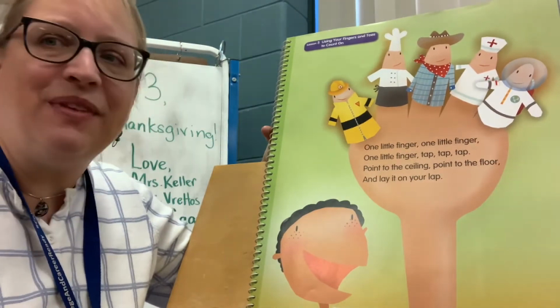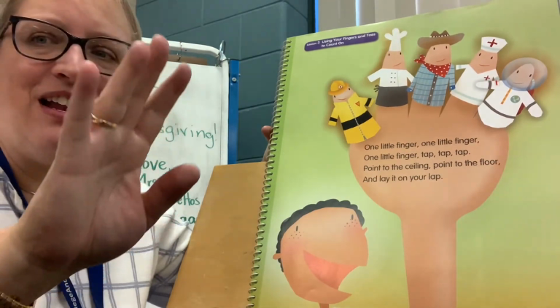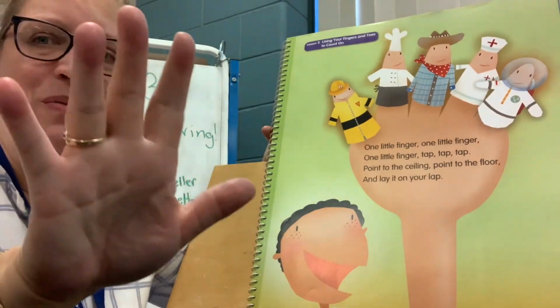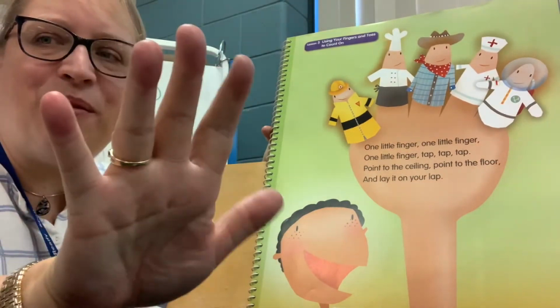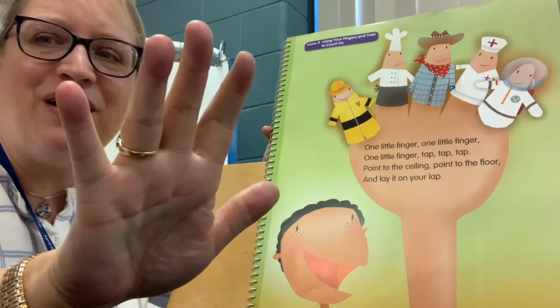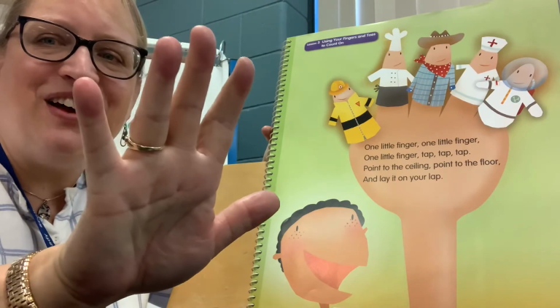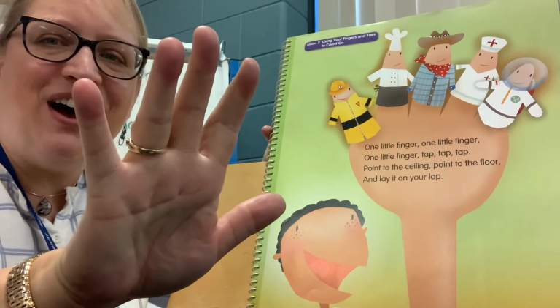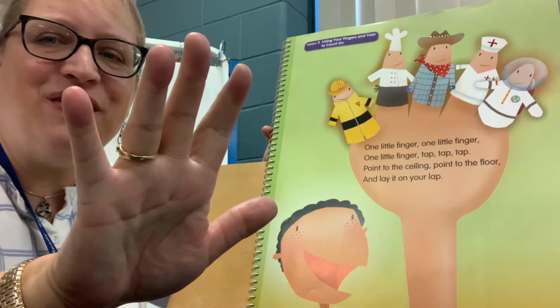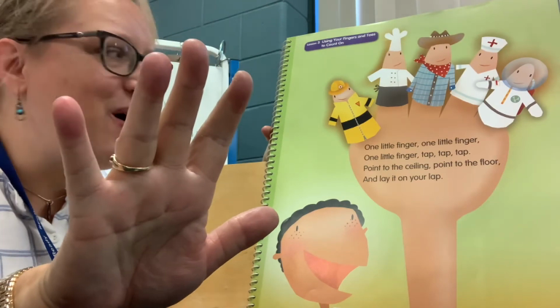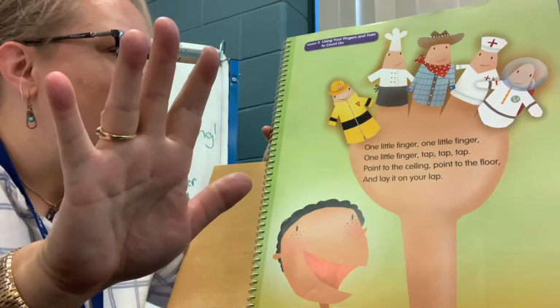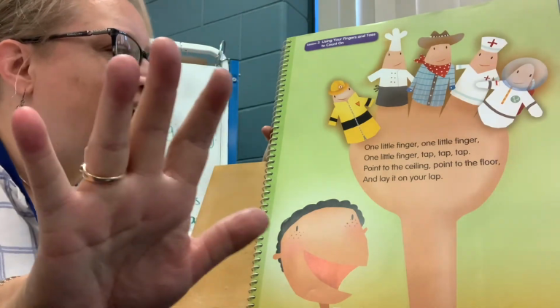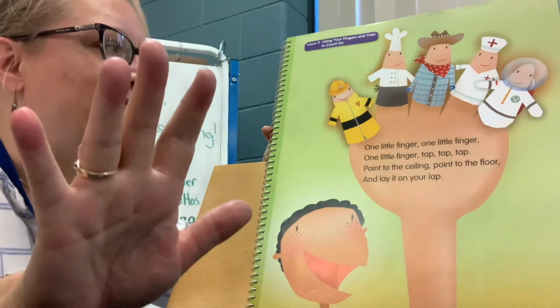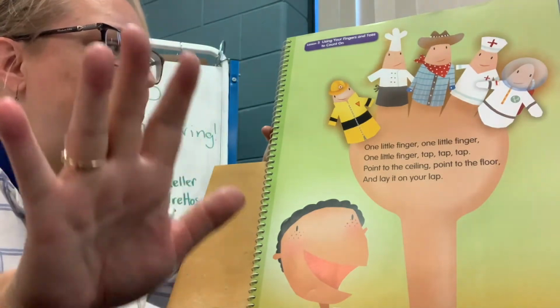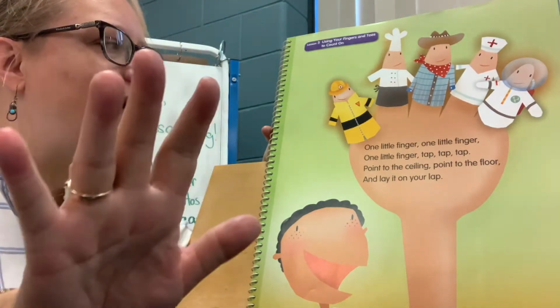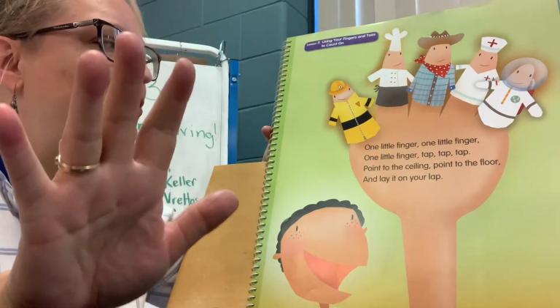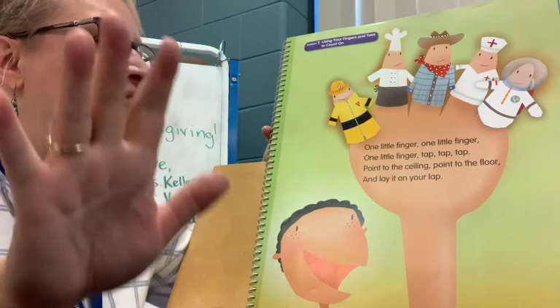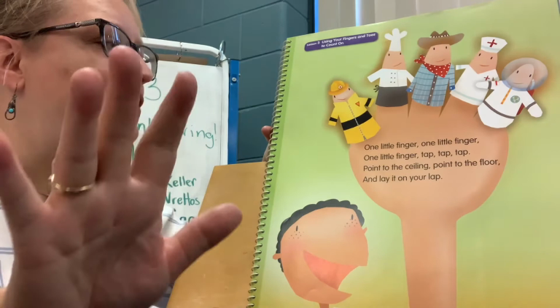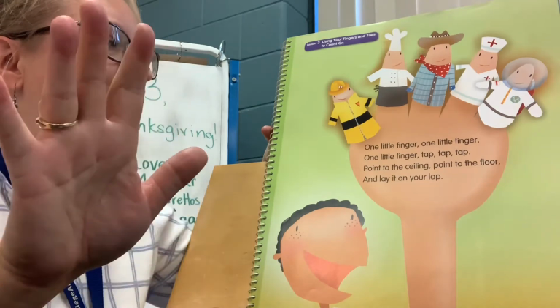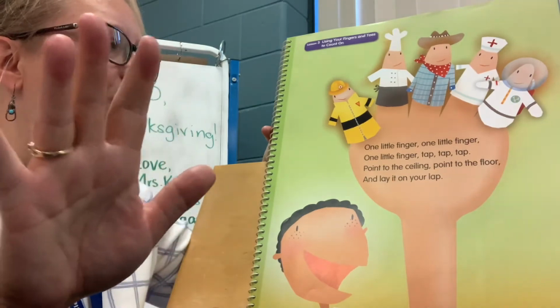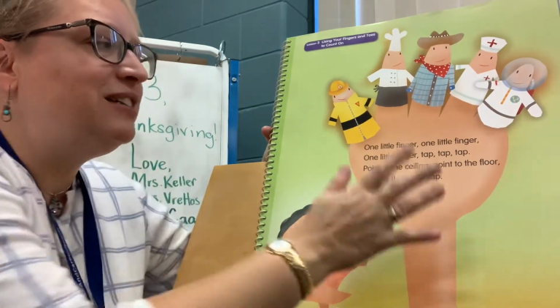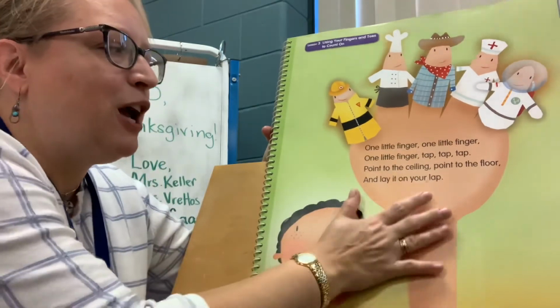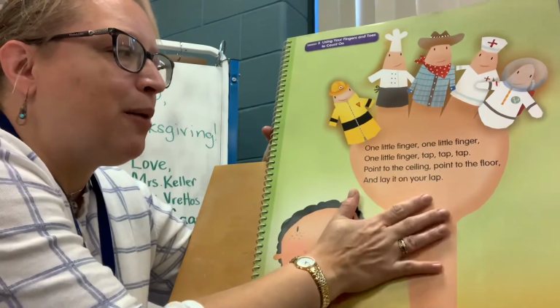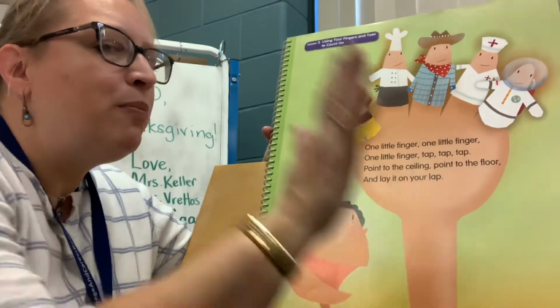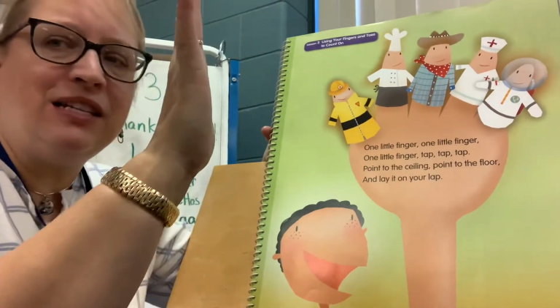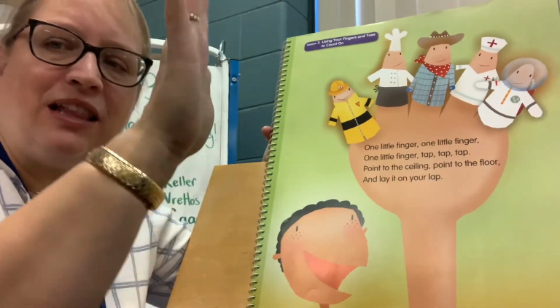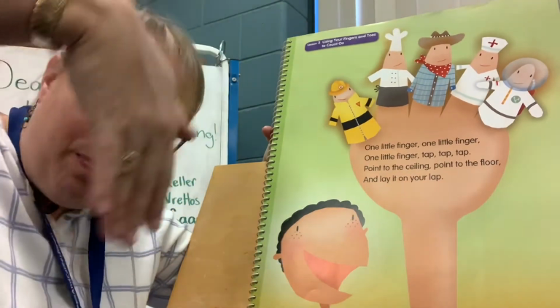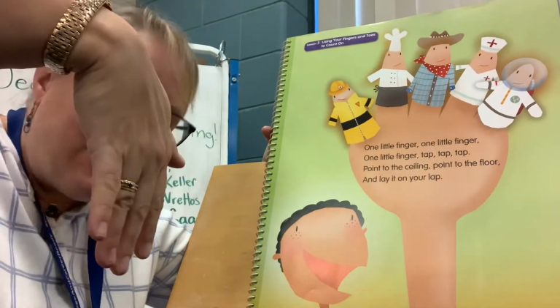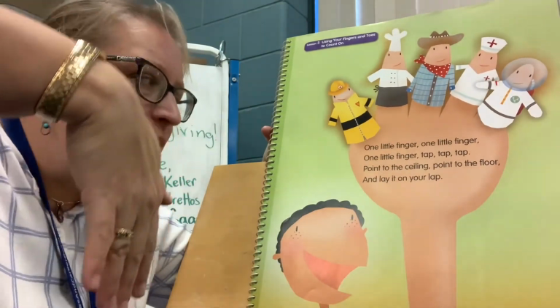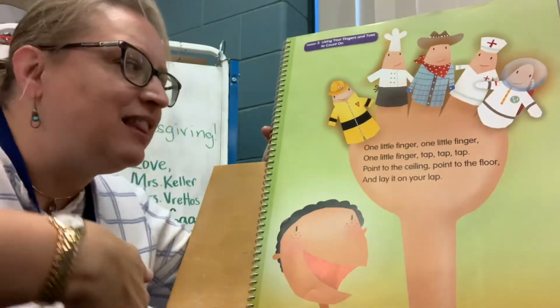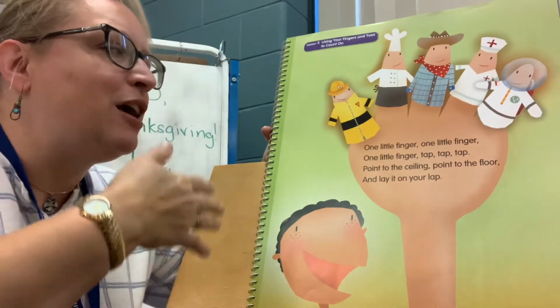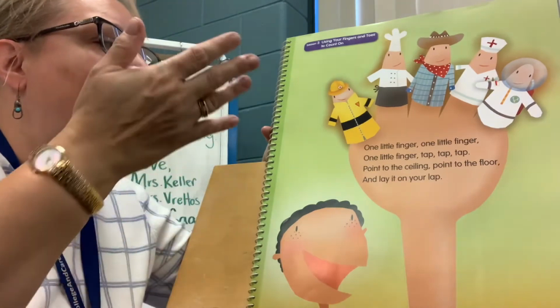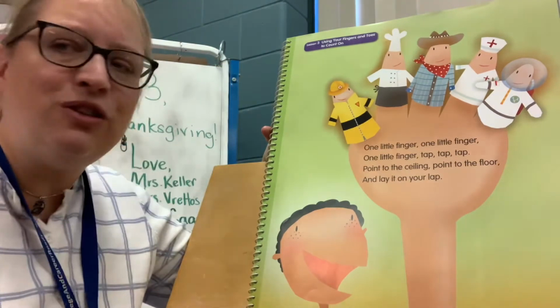And now we're ready for five. Here we go. Five little fingers, five little fingers, five little fingers. Tap, tap, tap. Point to the ceiling, point to the floor, and lay them on your lap.